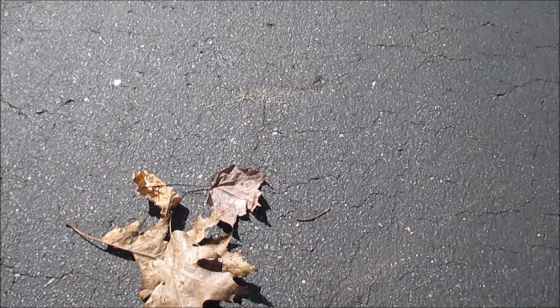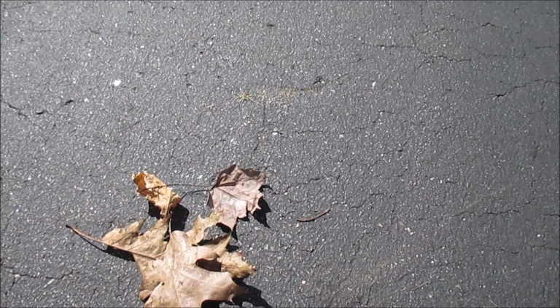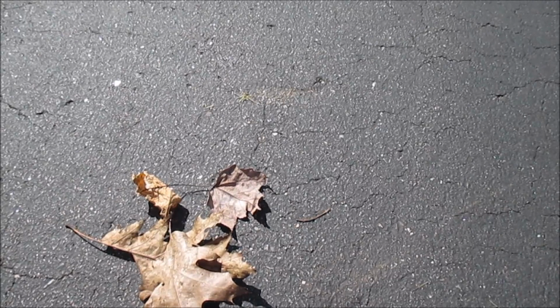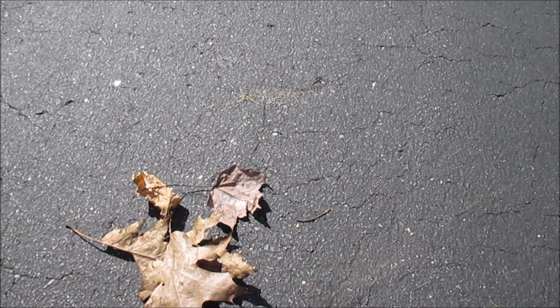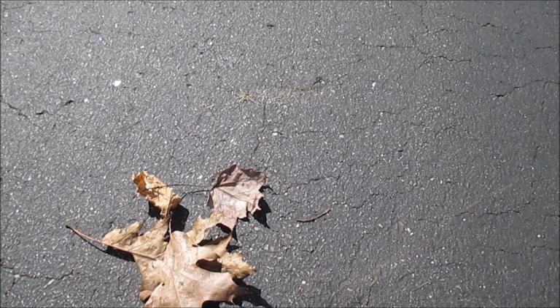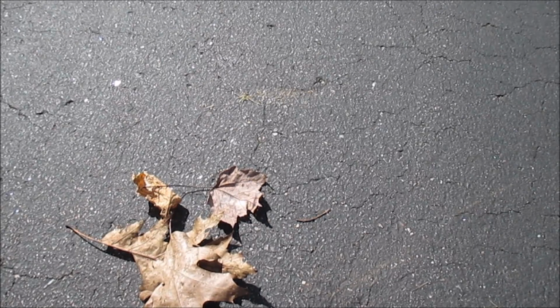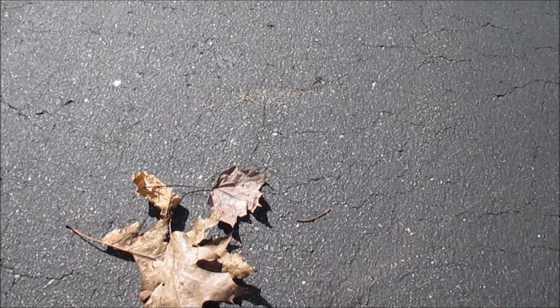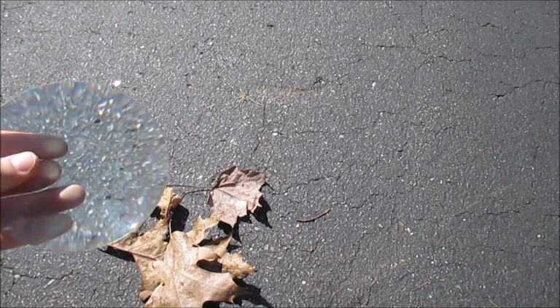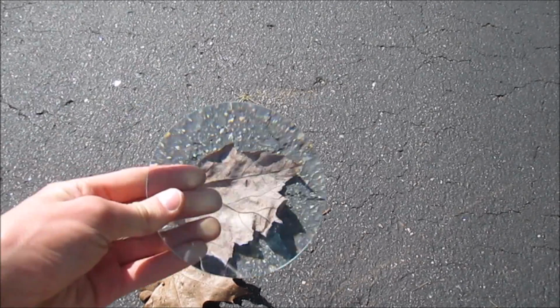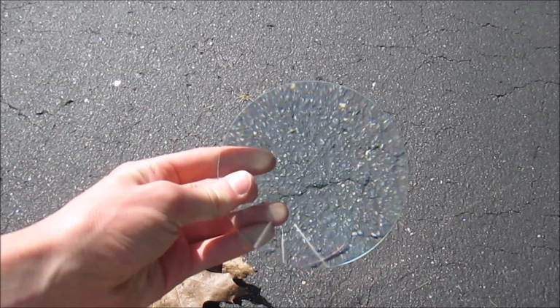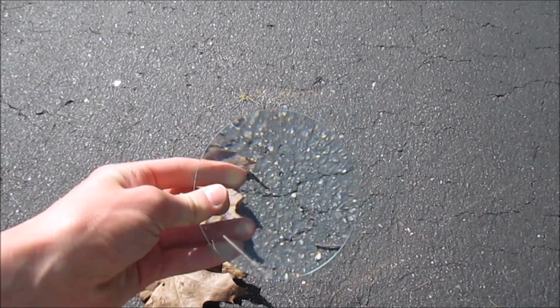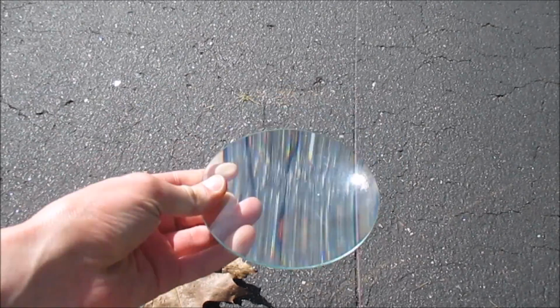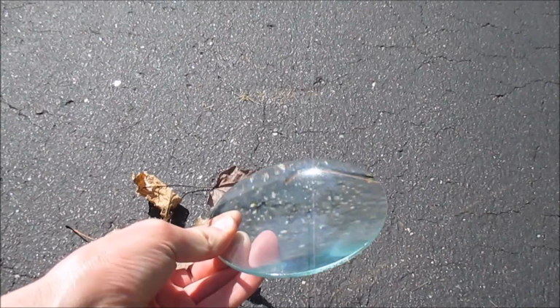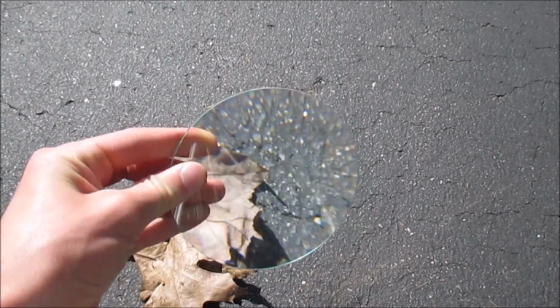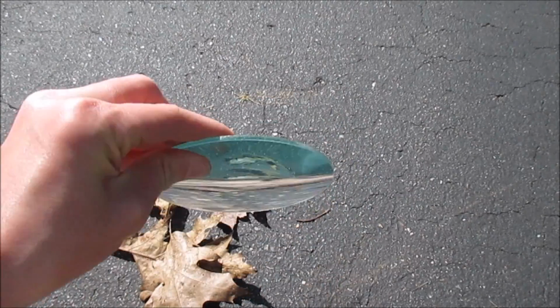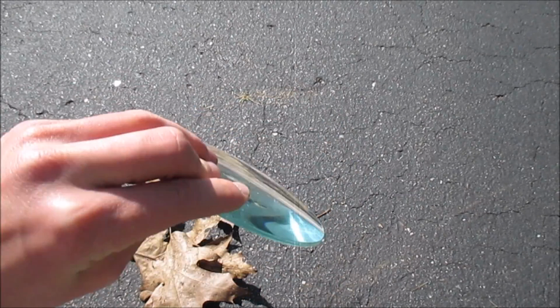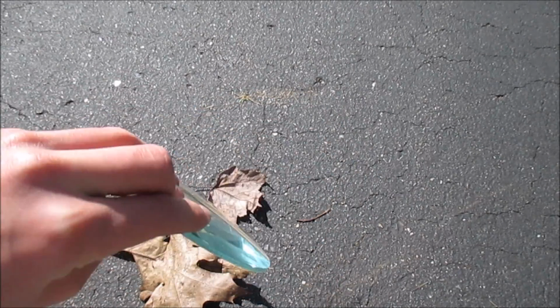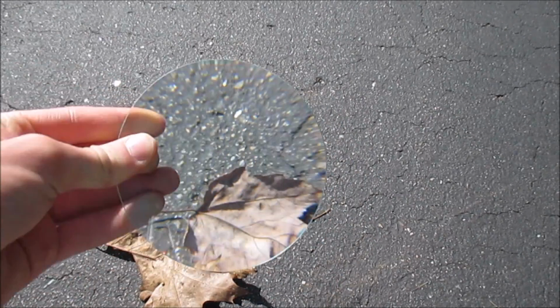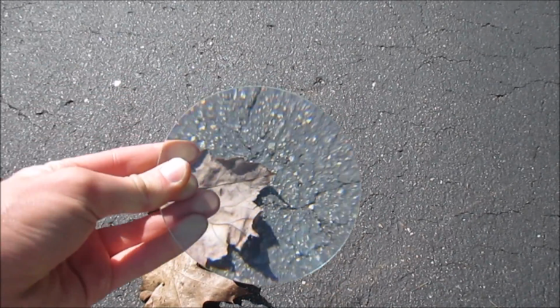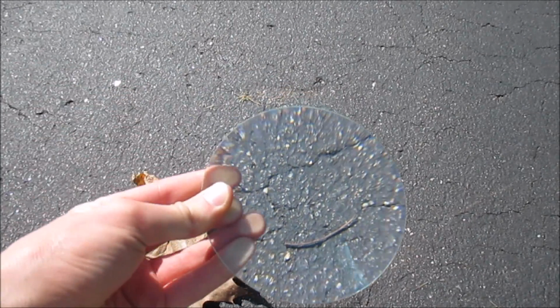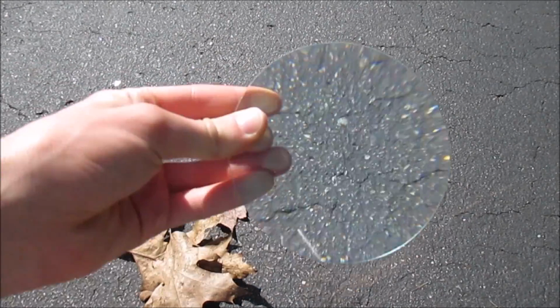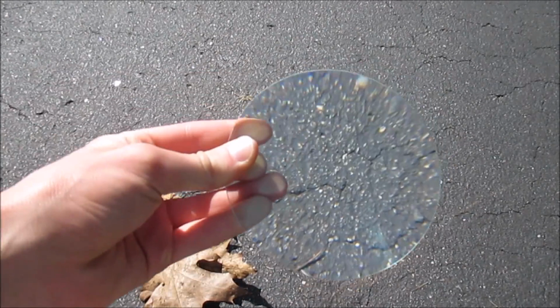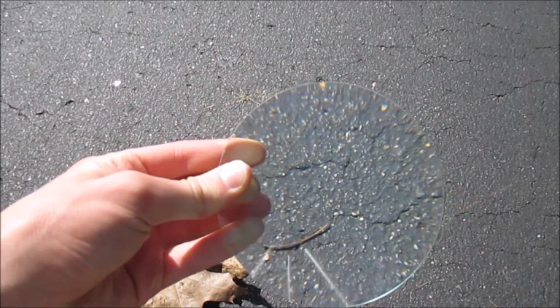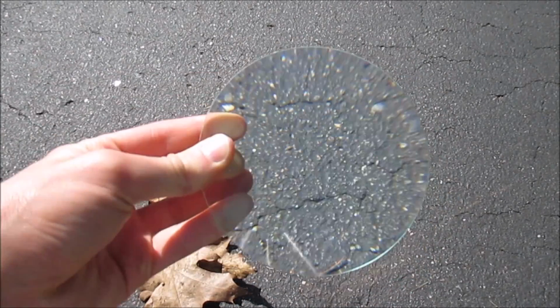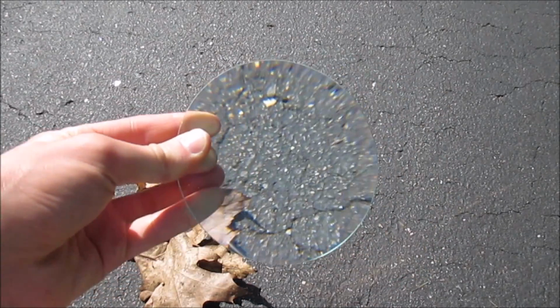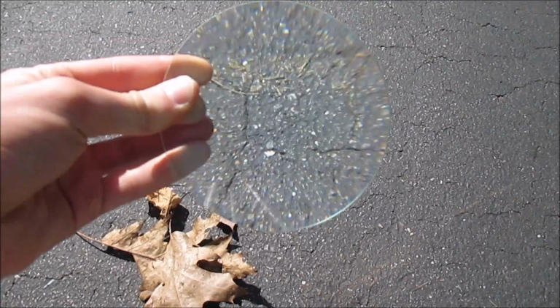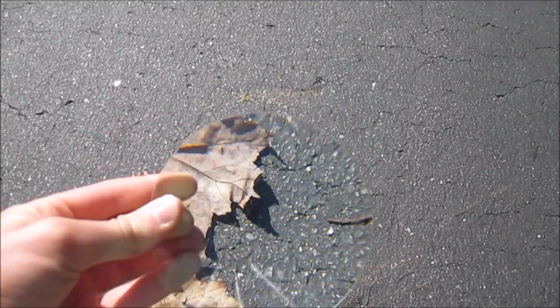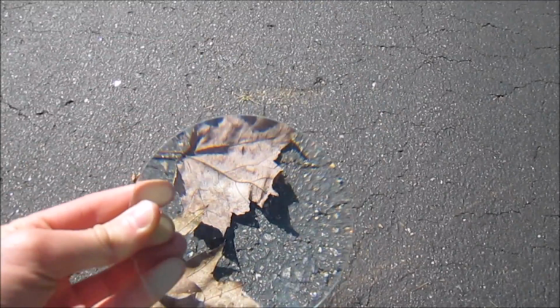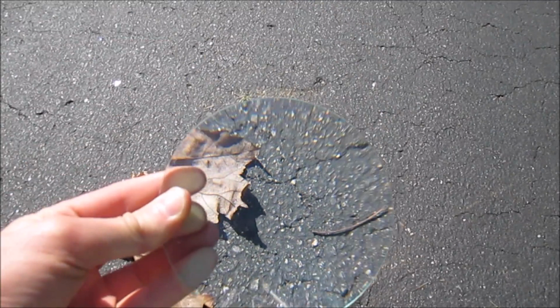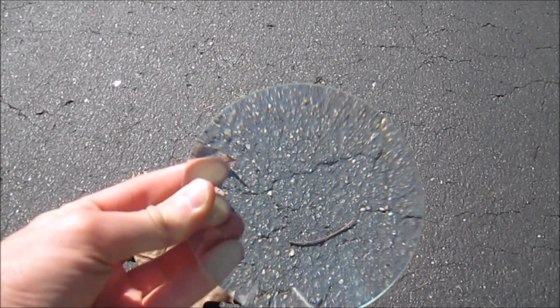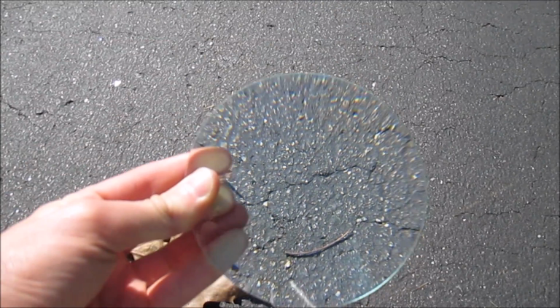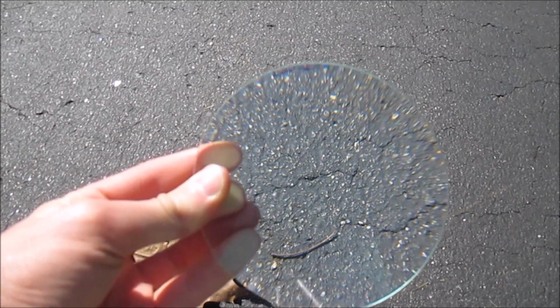Now that I have my sunglasses on, we can go forward with this. Again, you don't need a magnifying glass this big — this just makes it a bit more powerful, and the bigger you go, the more powerful it's going to get.